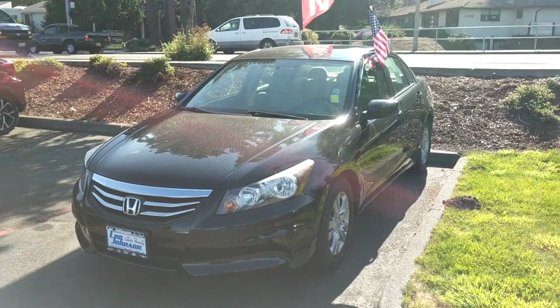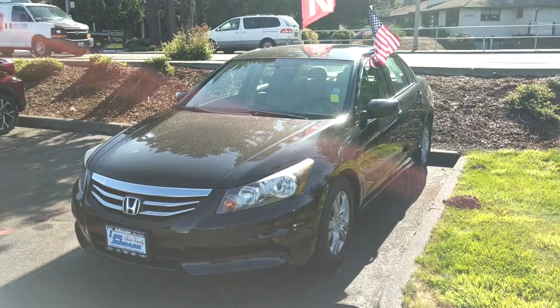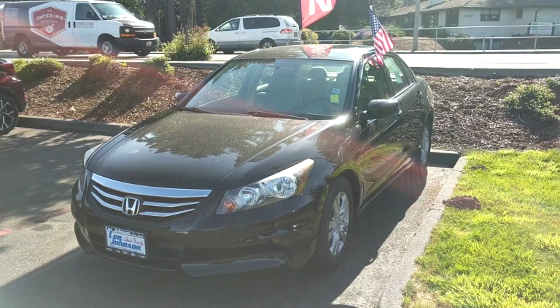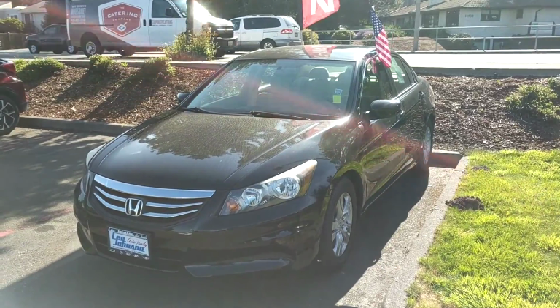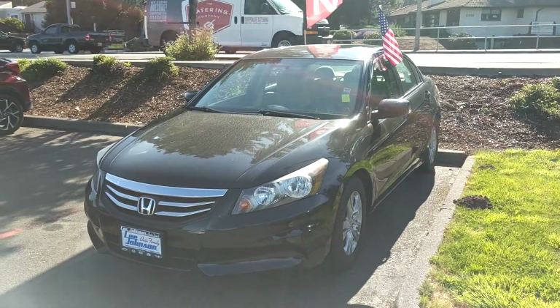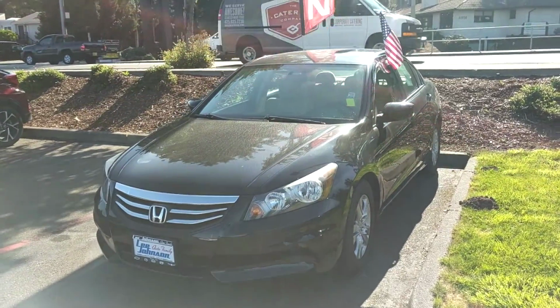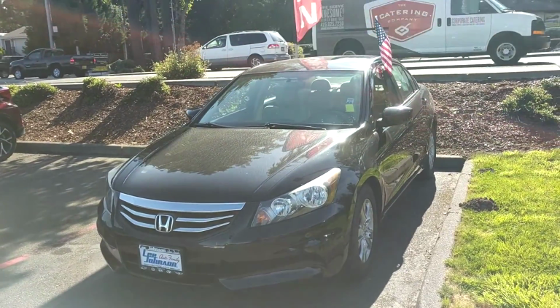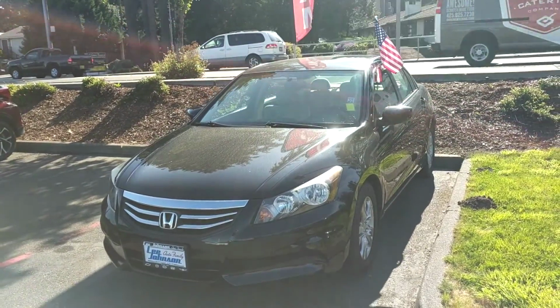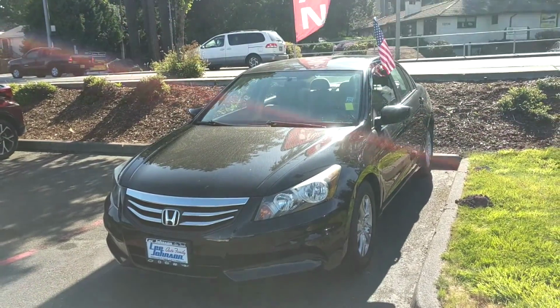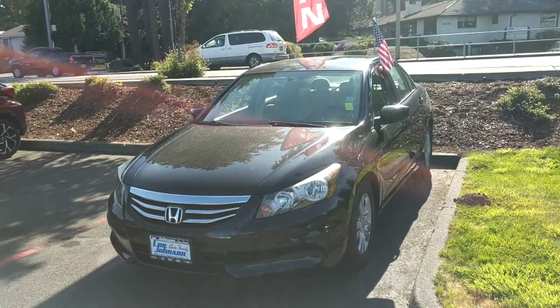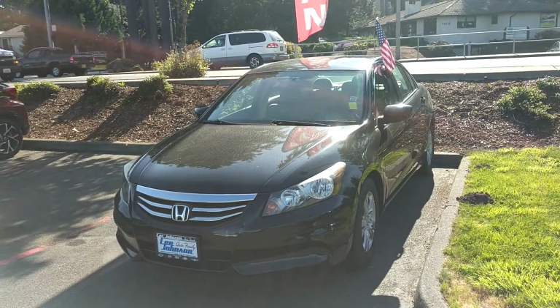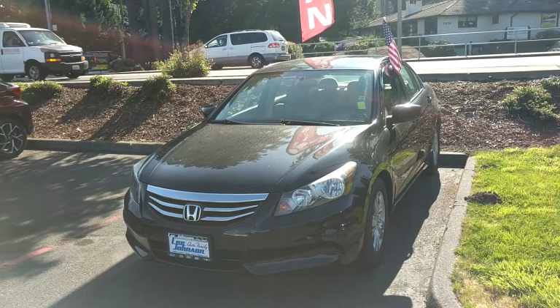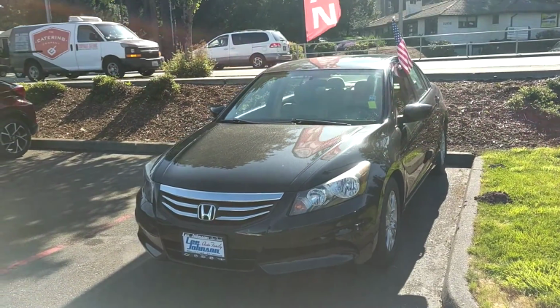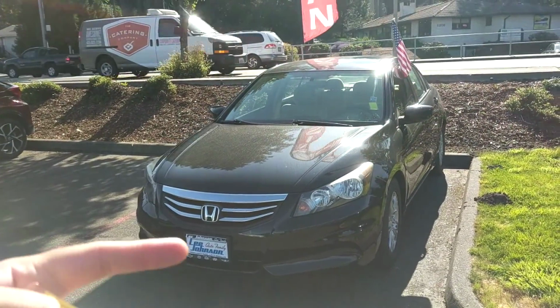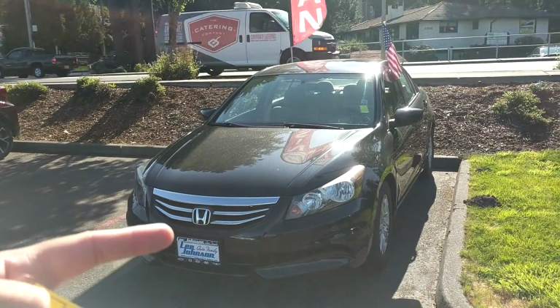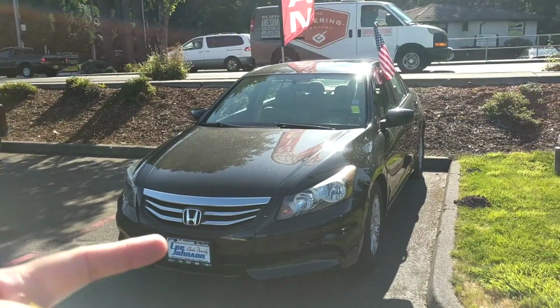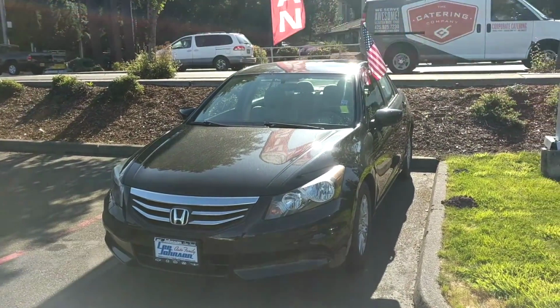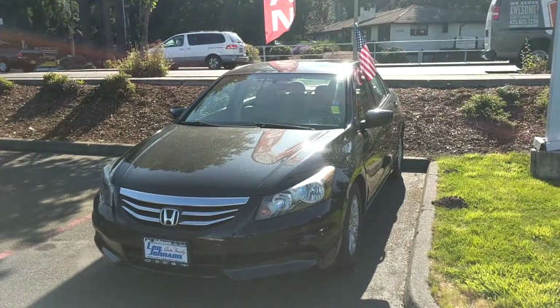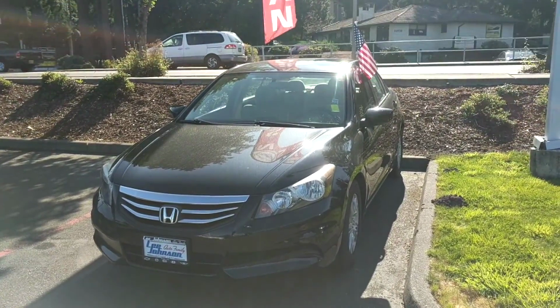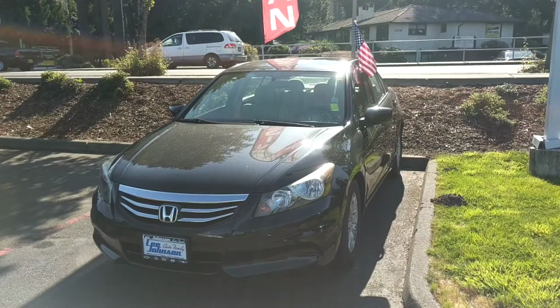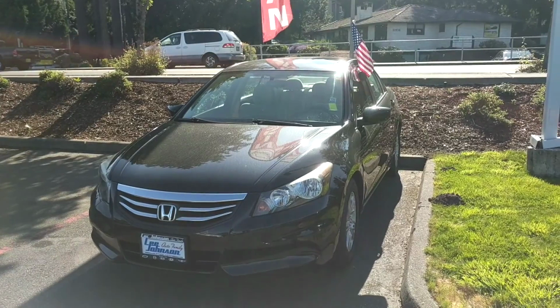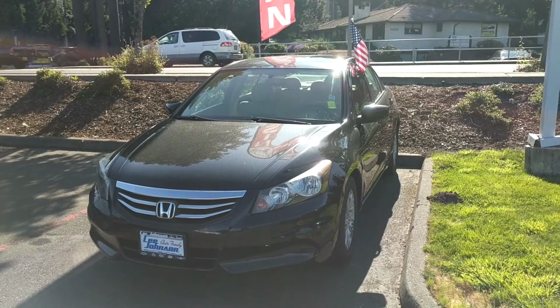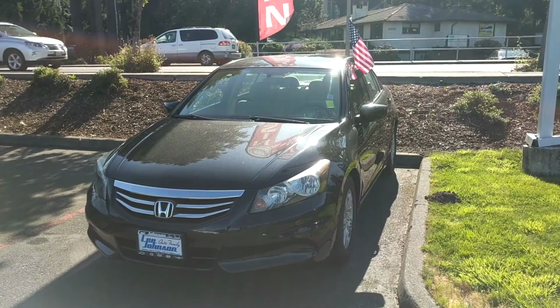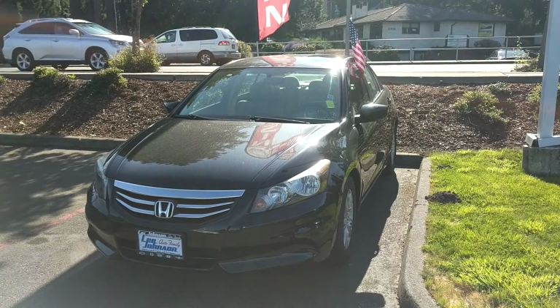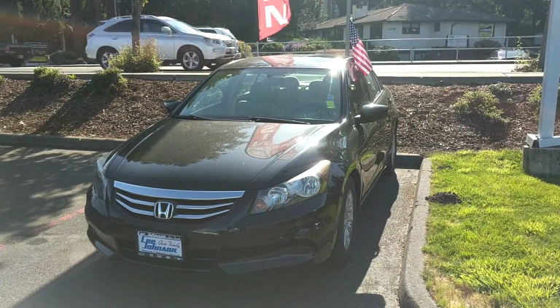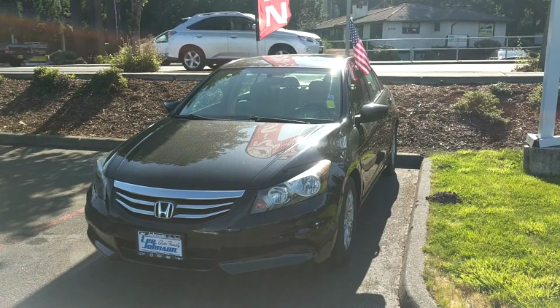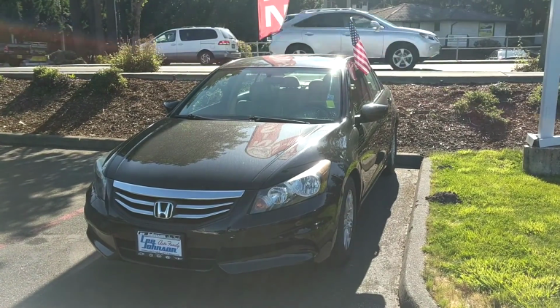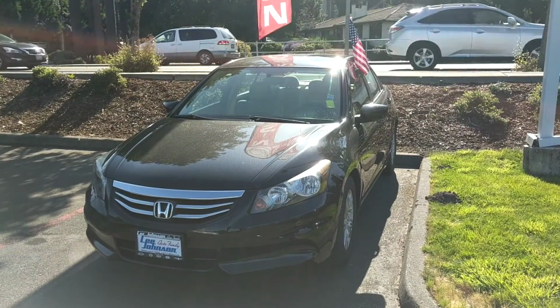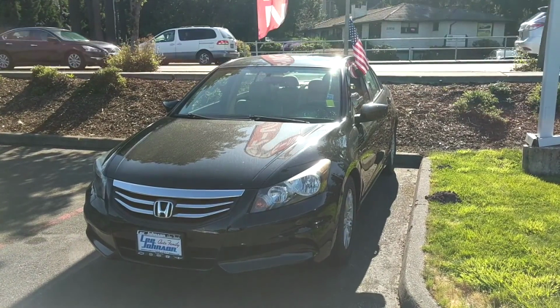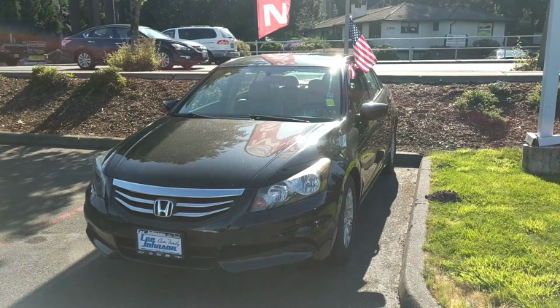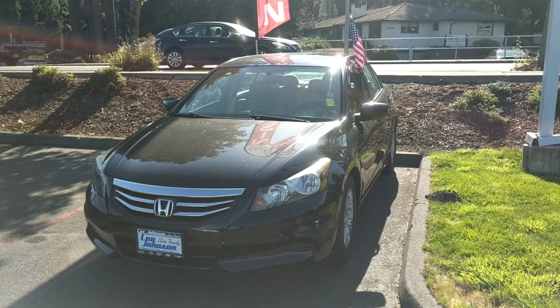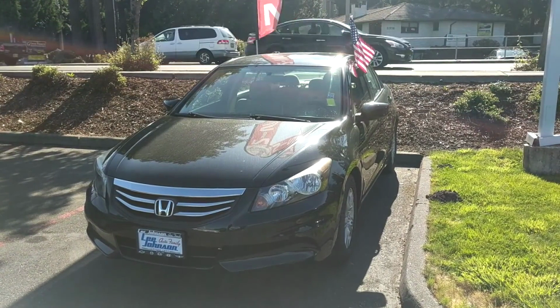Hi, Lori Anthony here, reaching out from Lee Johnson Nissan, shooting a quick video preview of that Accord you were looking into online.